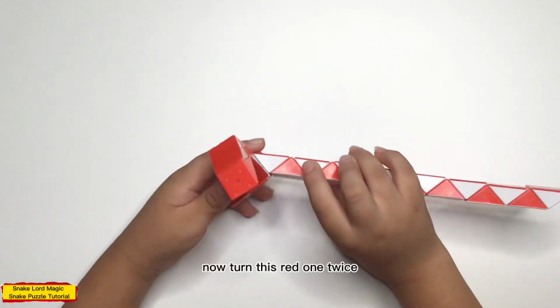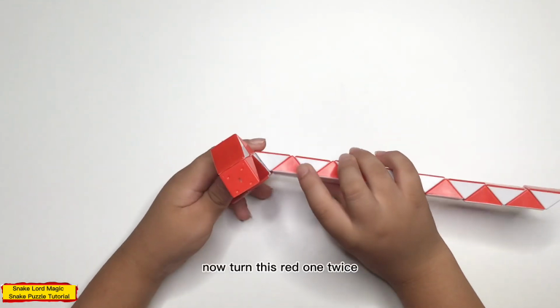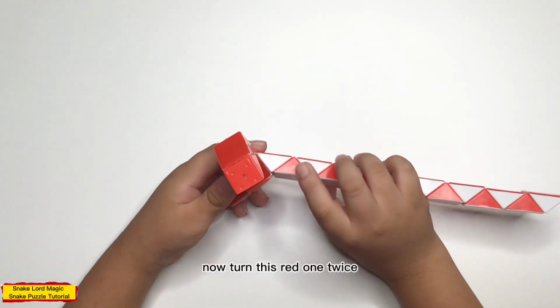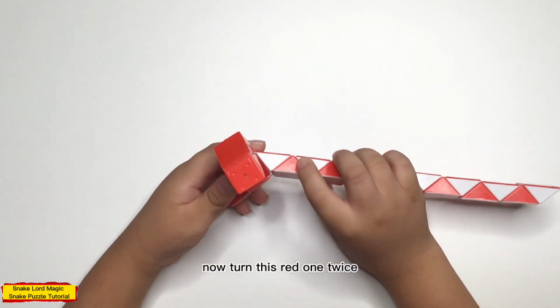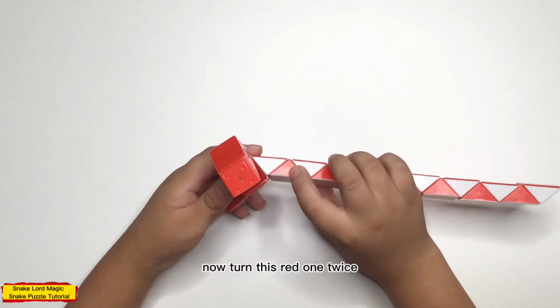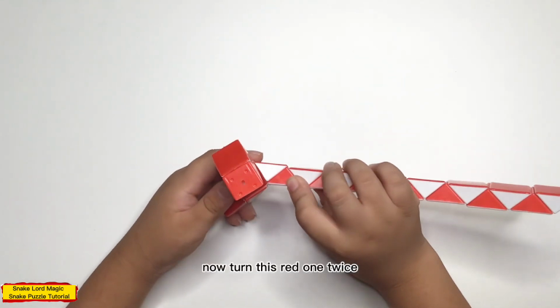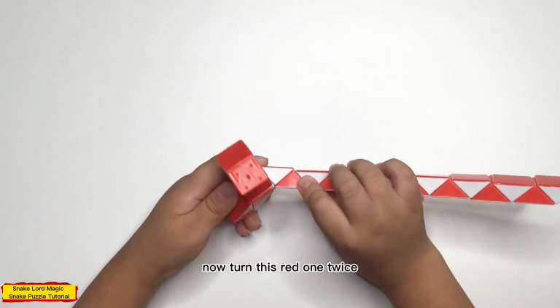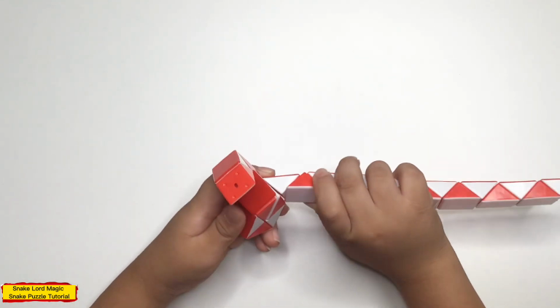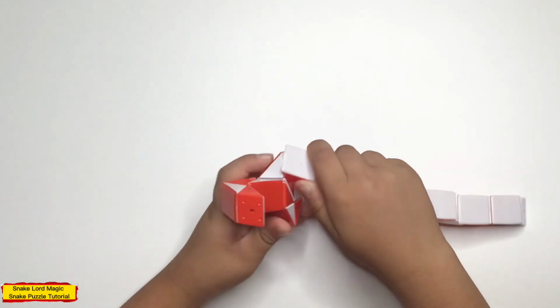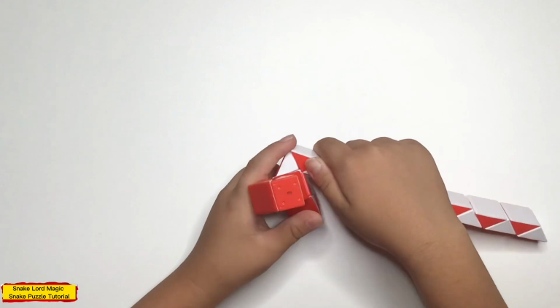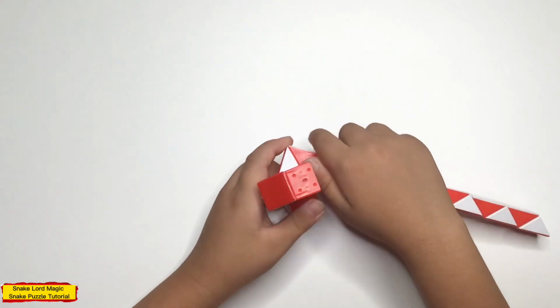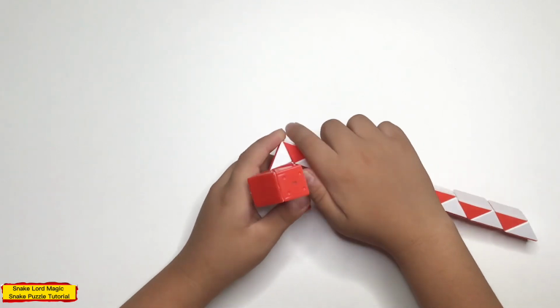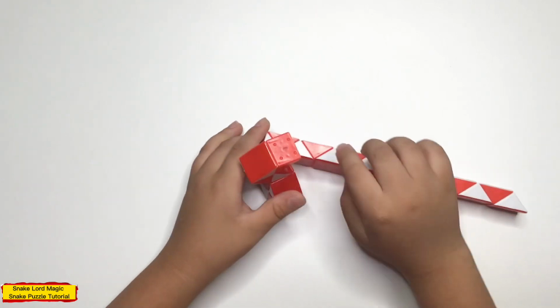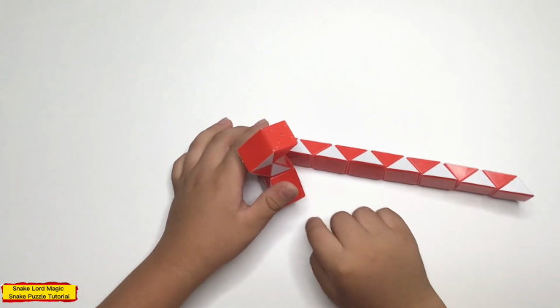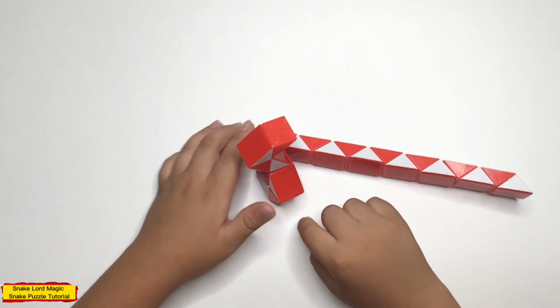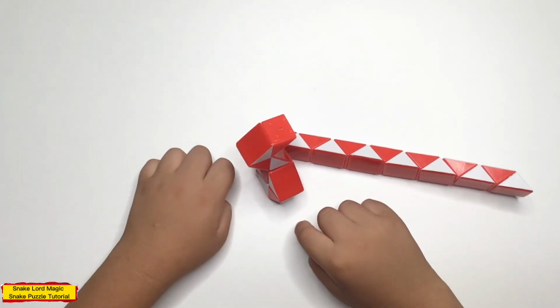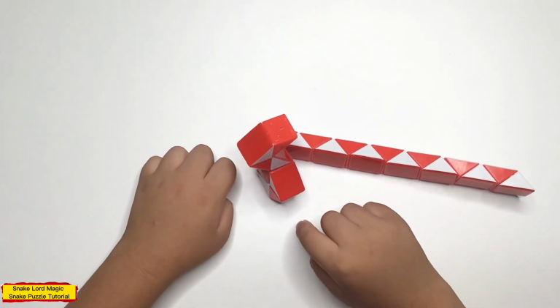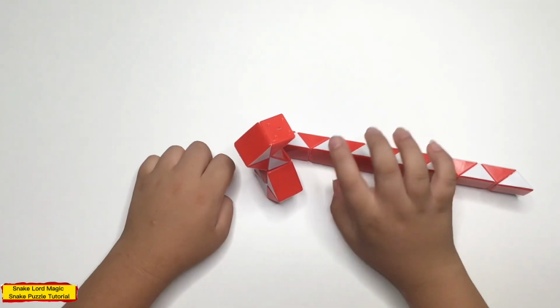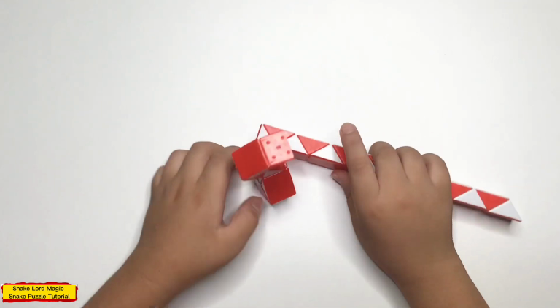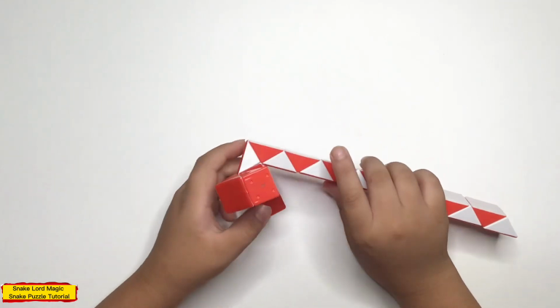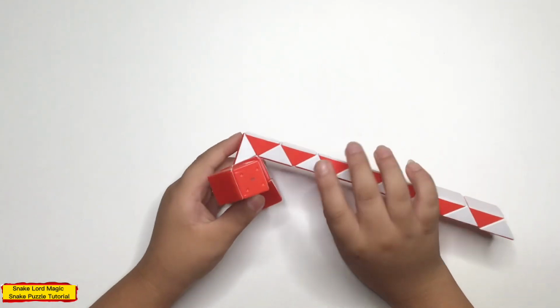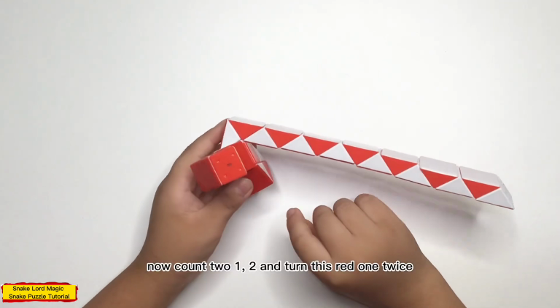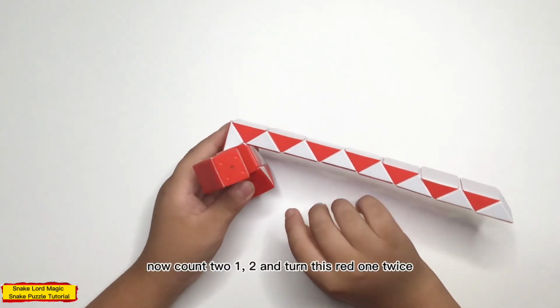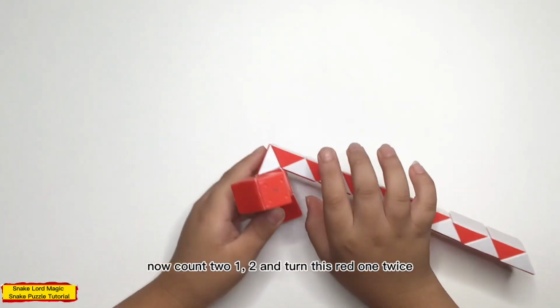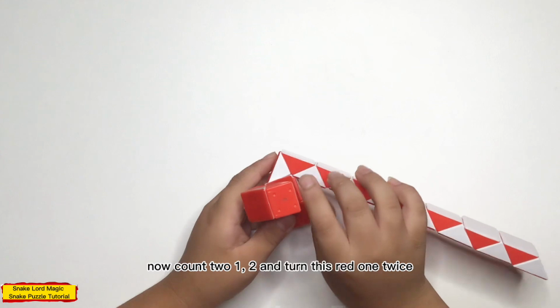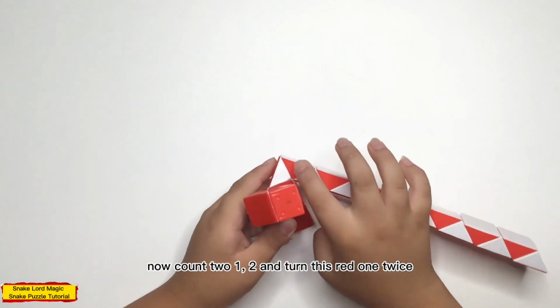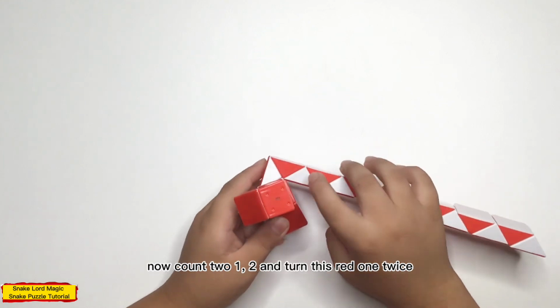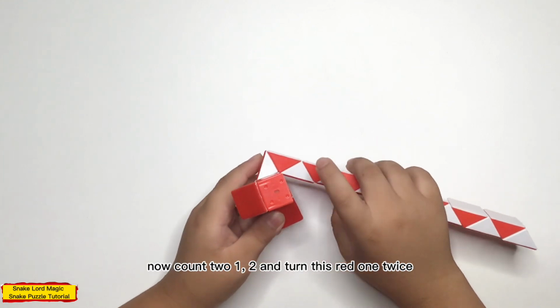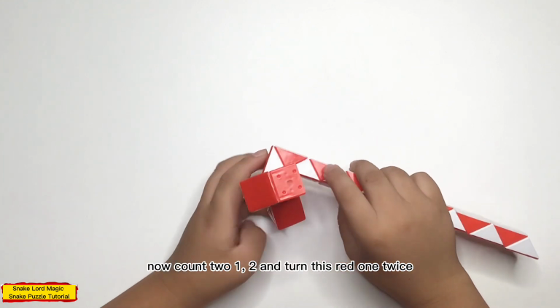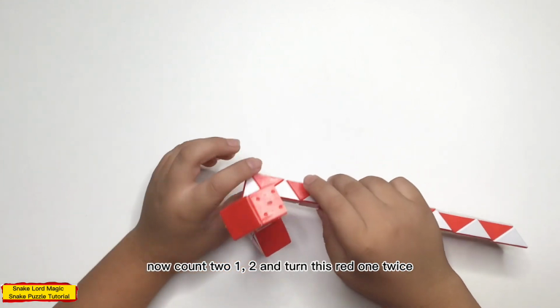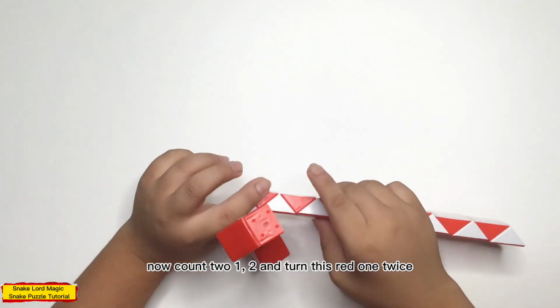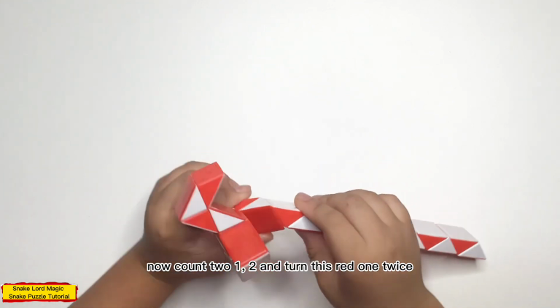Now, turn this bead one twice. Now, count to one, two, and turn this bead one twice.